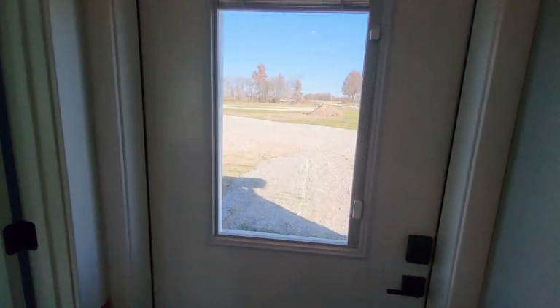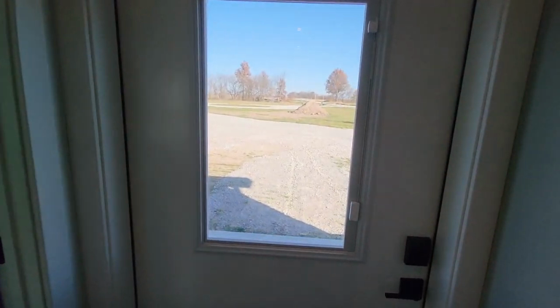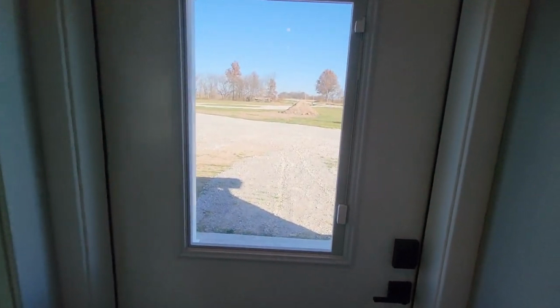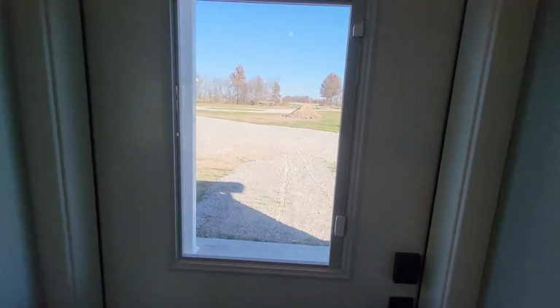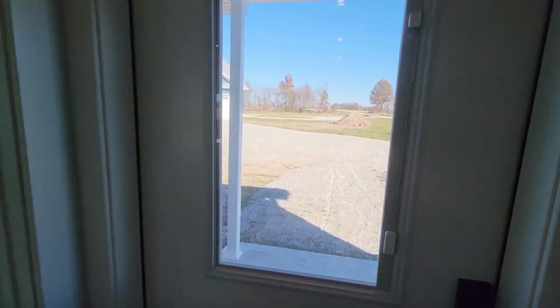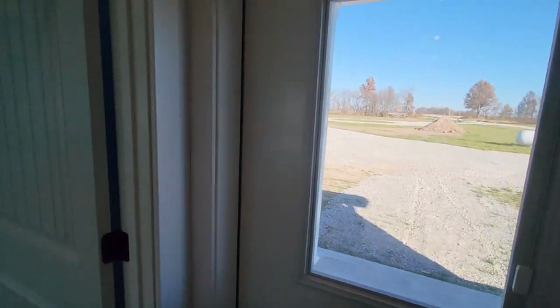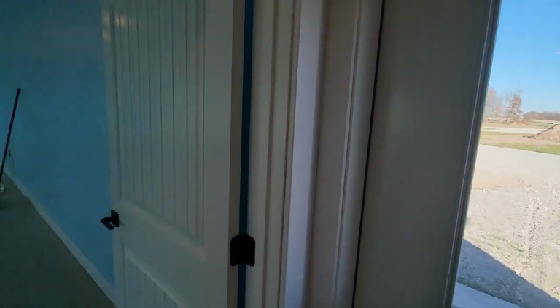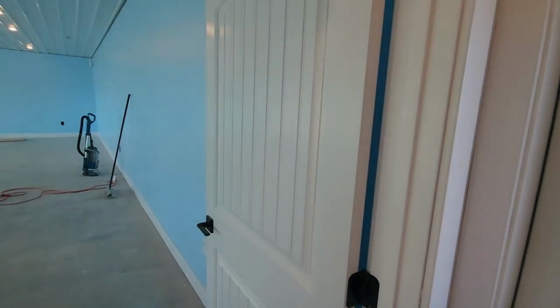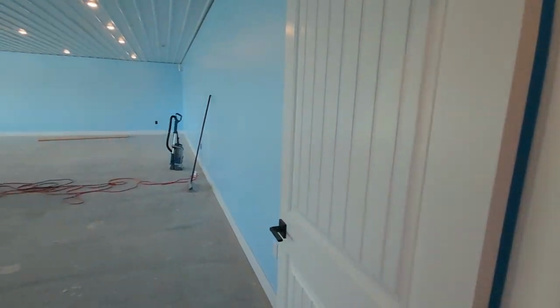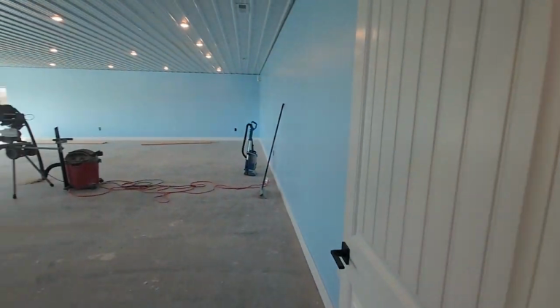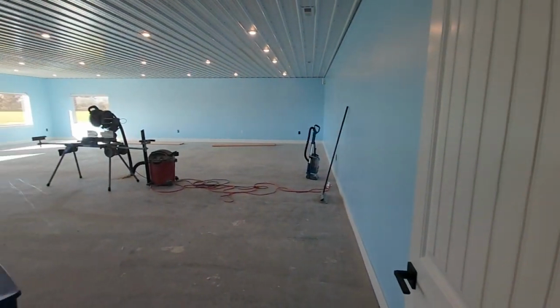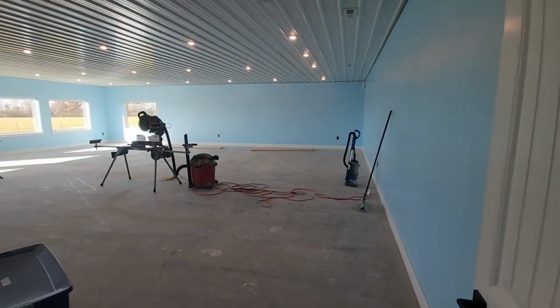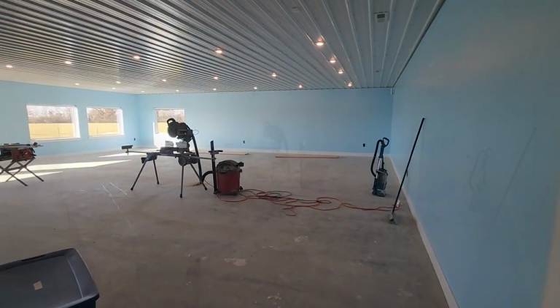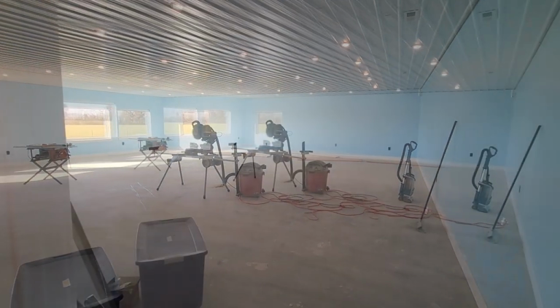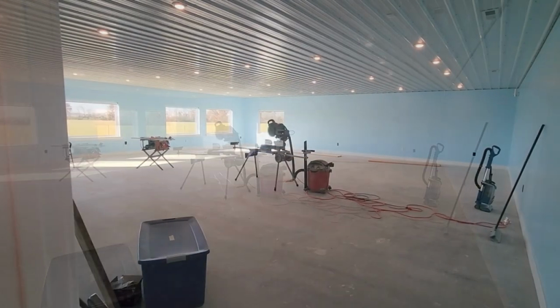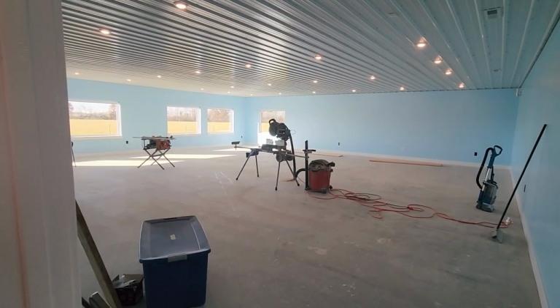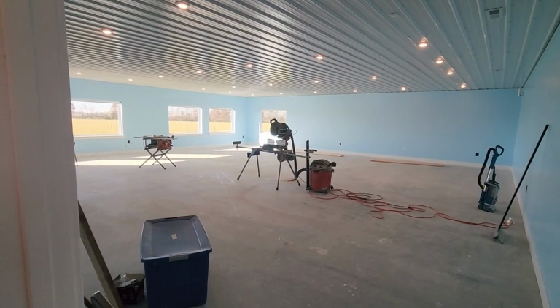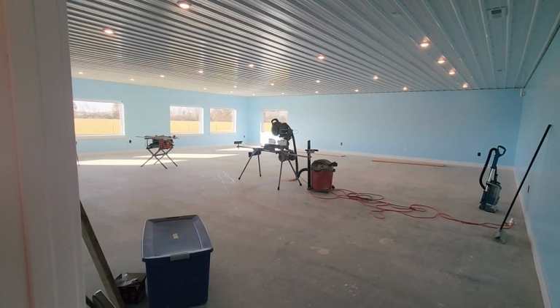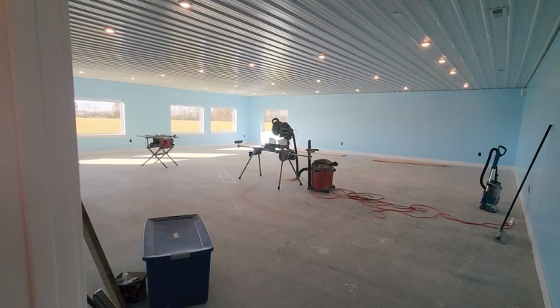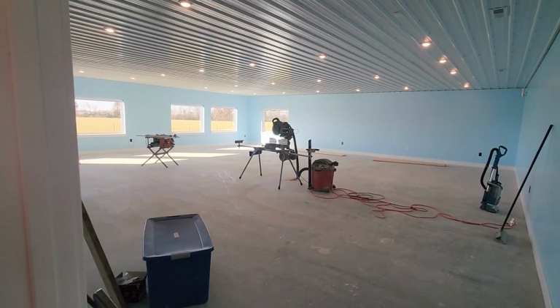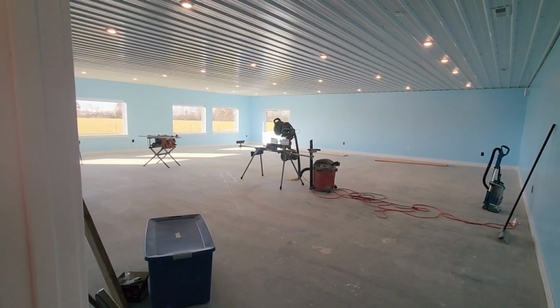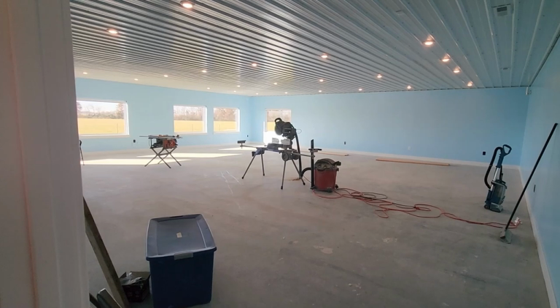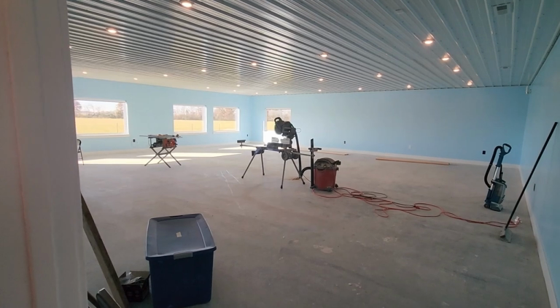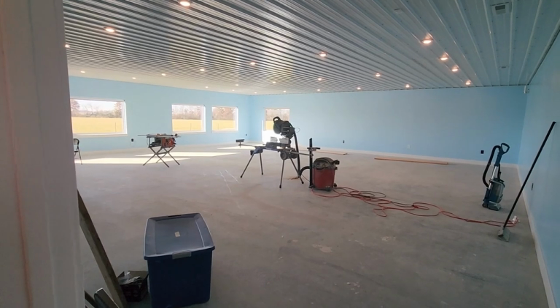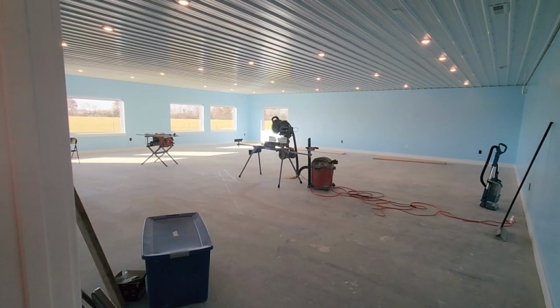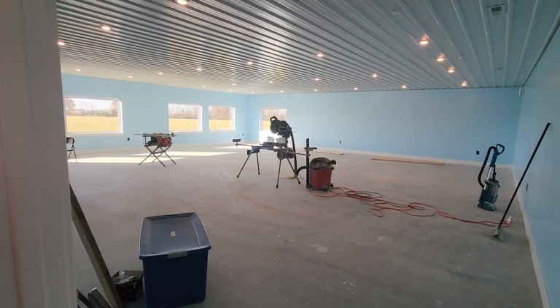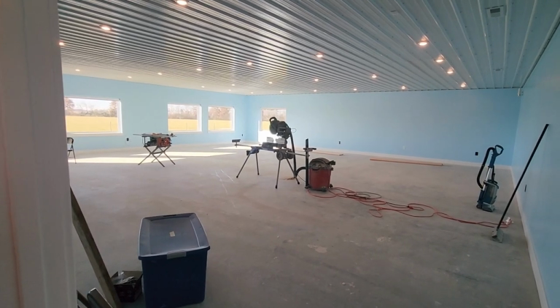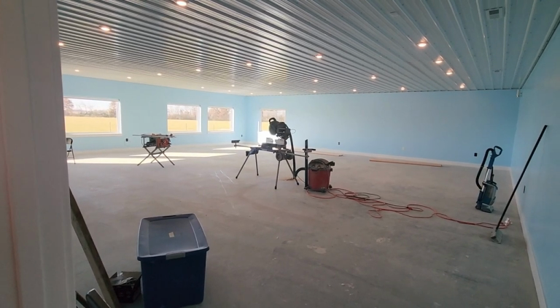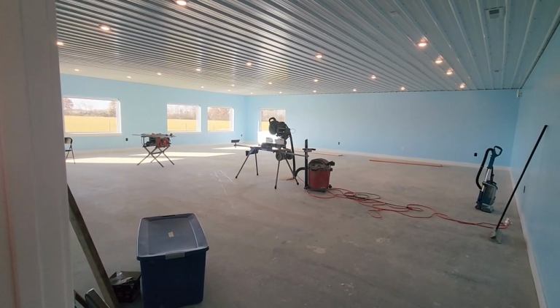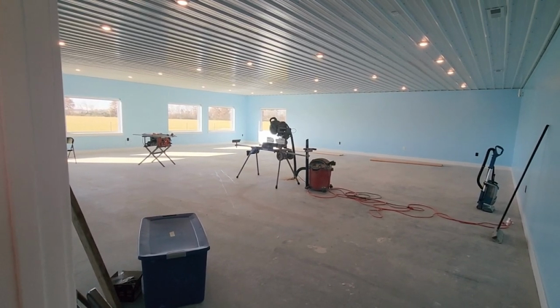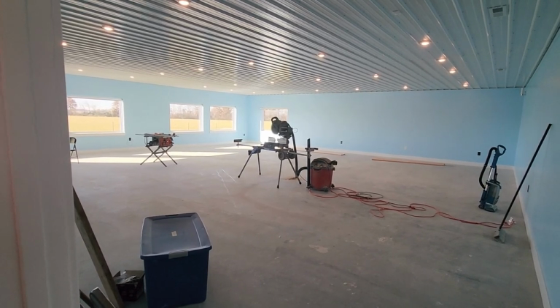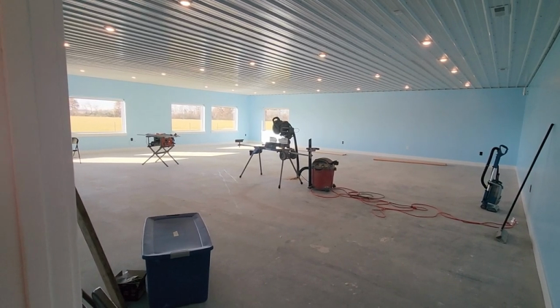Coming back down the hall we're back to our door and back into the layout room. For our layout room we've got a nice open 40 foot by 40 foot space to work with.